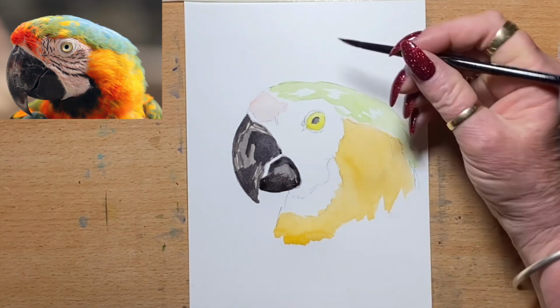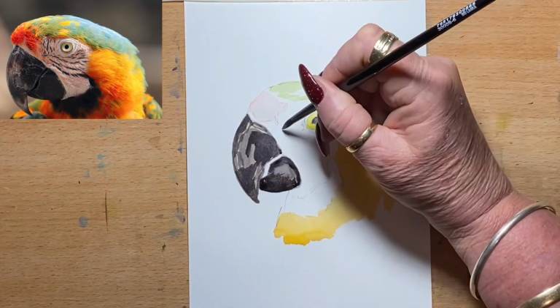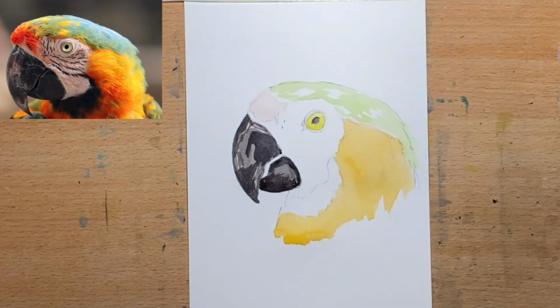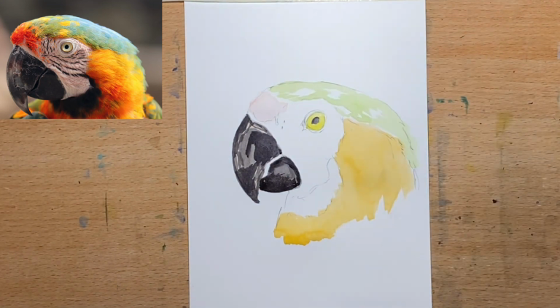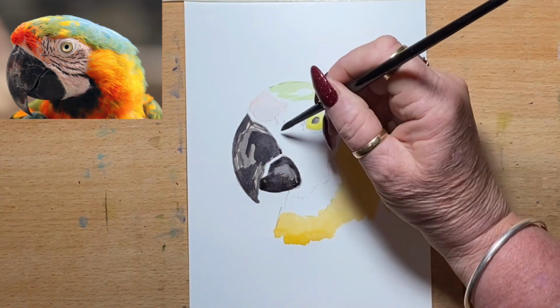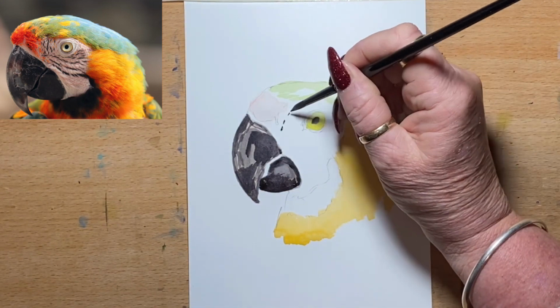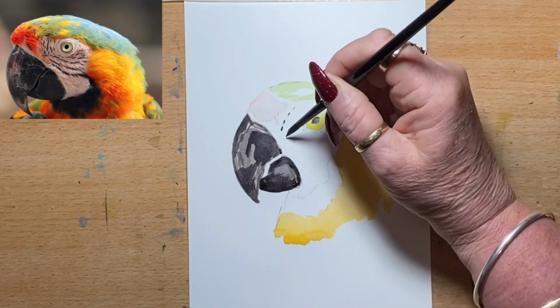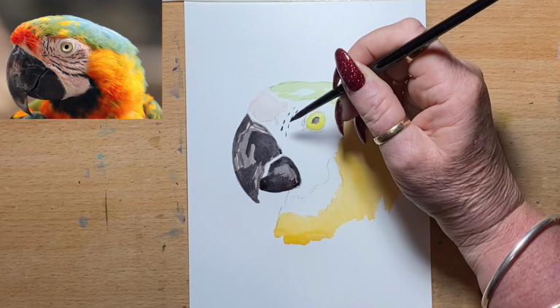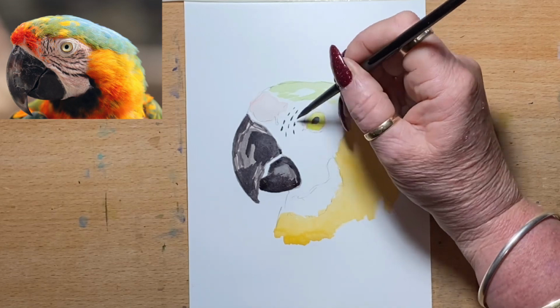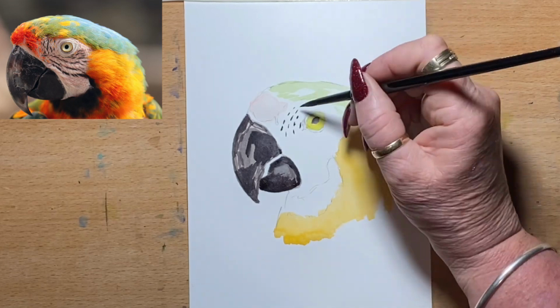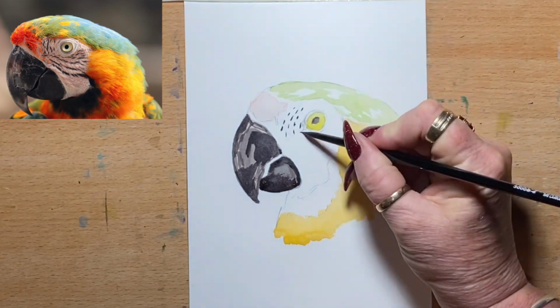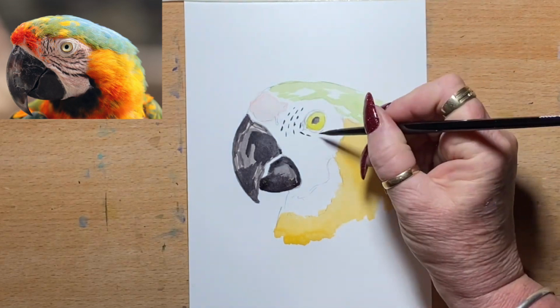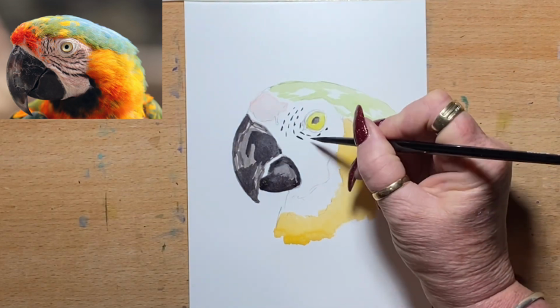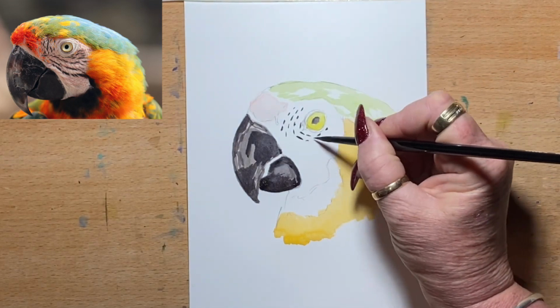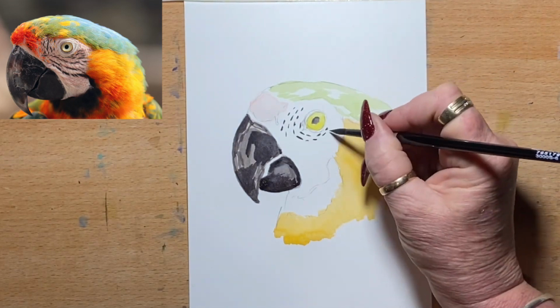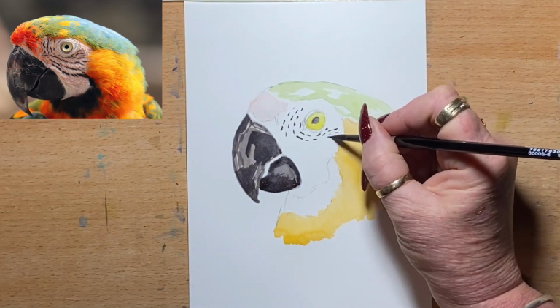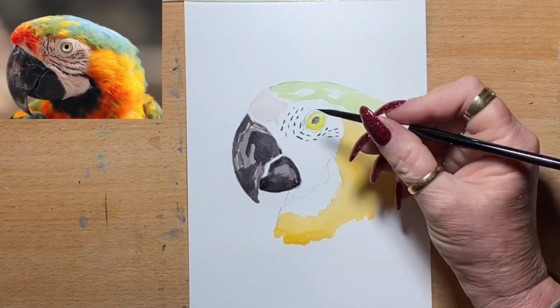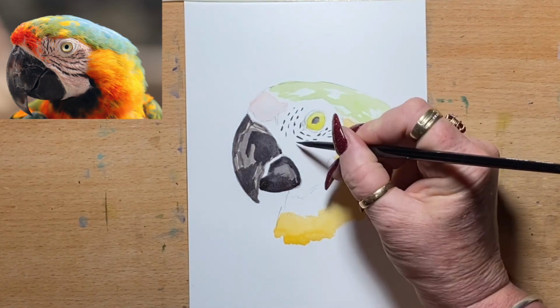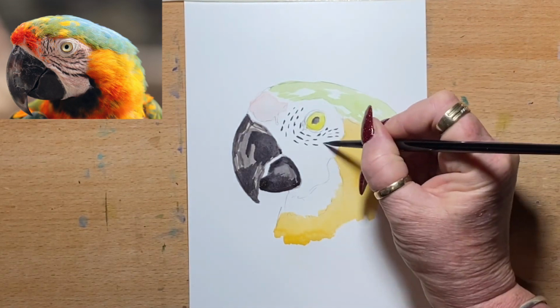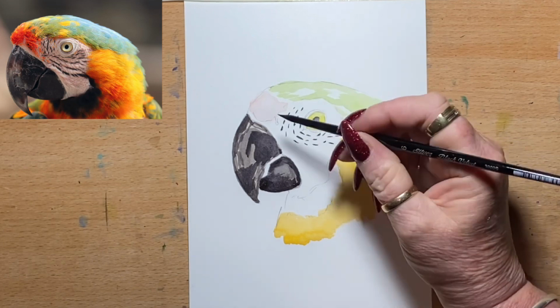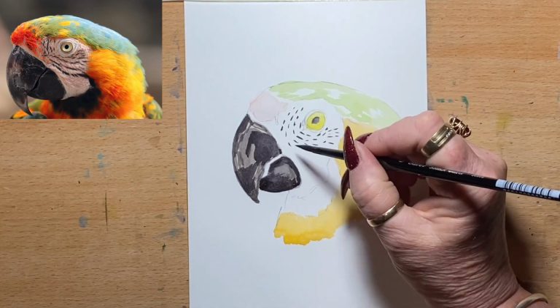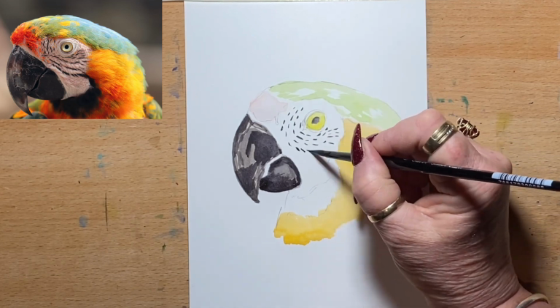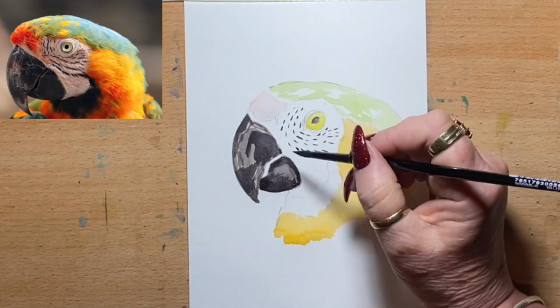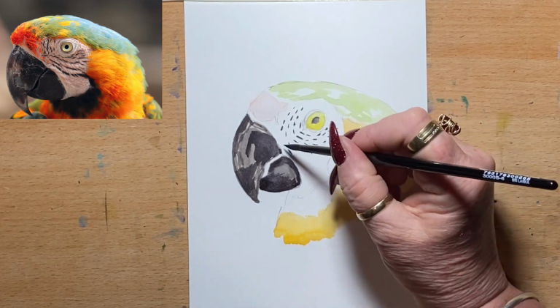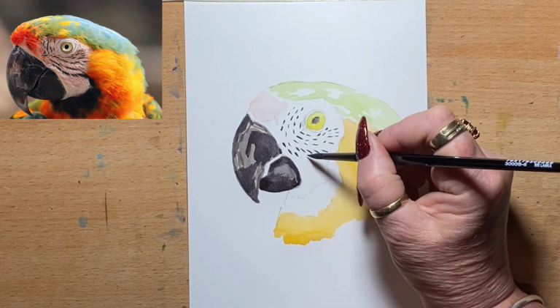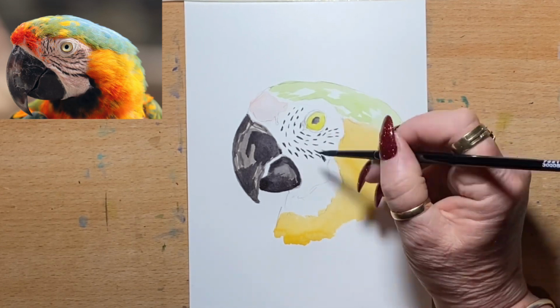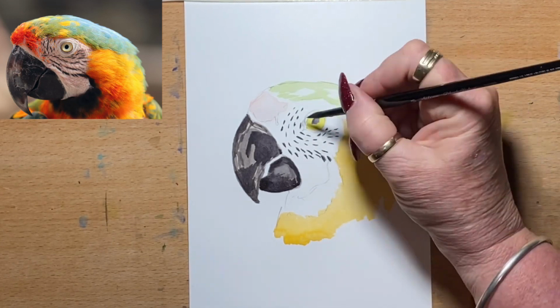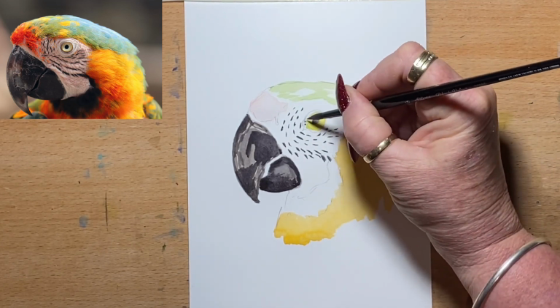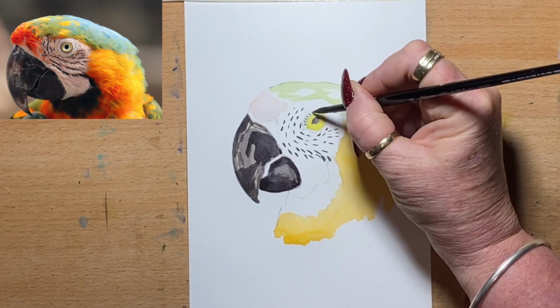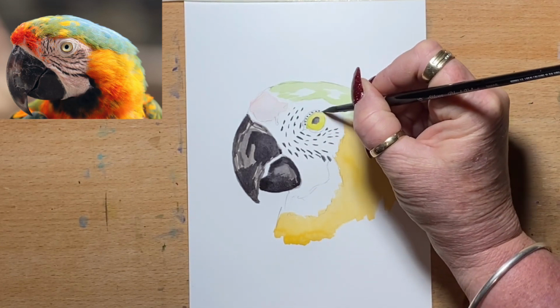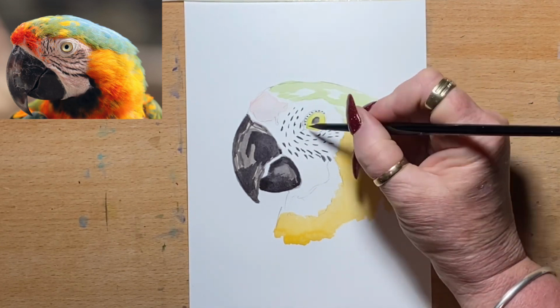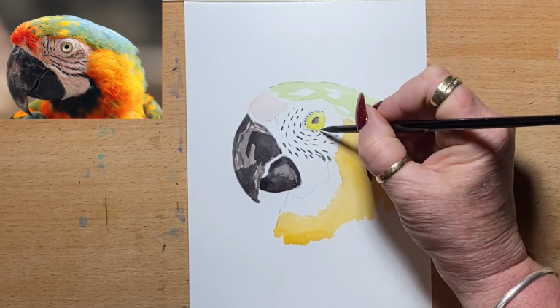Now I start to add in some of the detail around the eyes. There are little pin feathers around the face and I add in the darker areas. I'm still using that neutral tint just to add in those pin feathers and the darker areas around the beak's face.